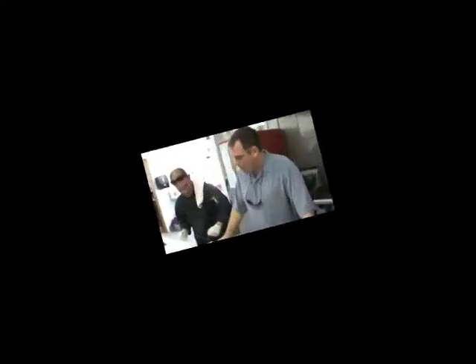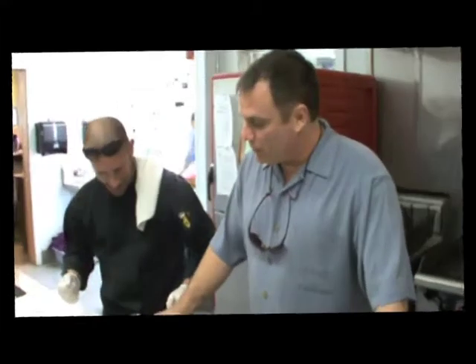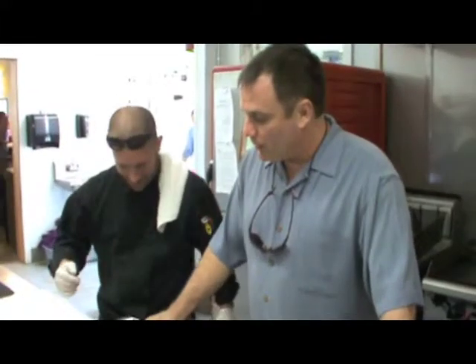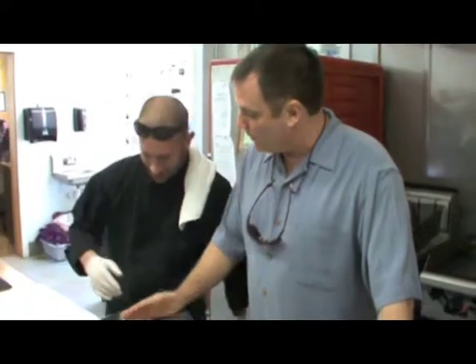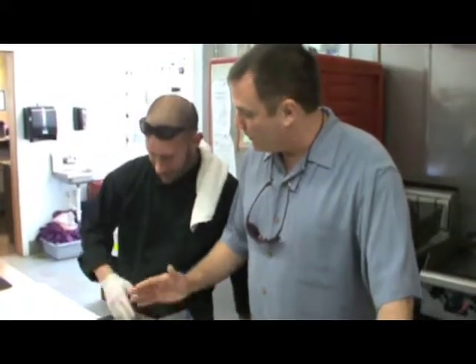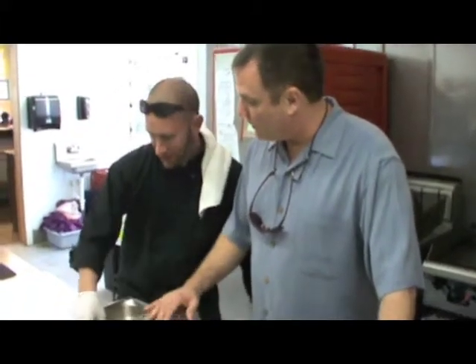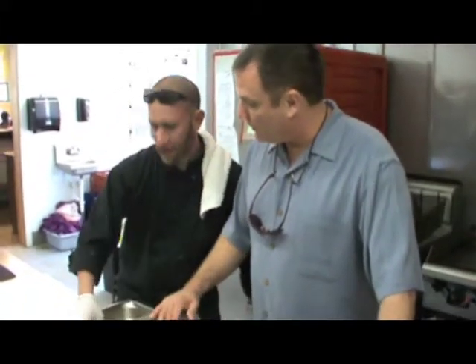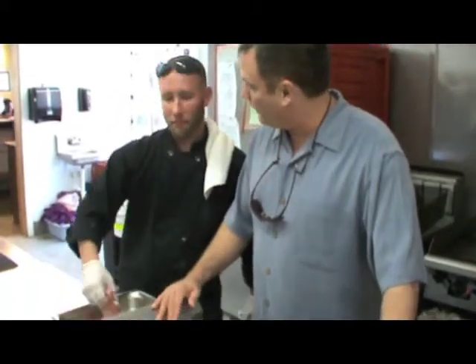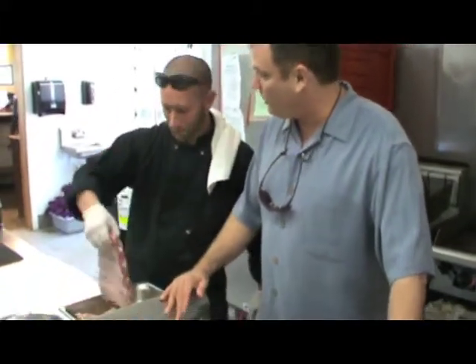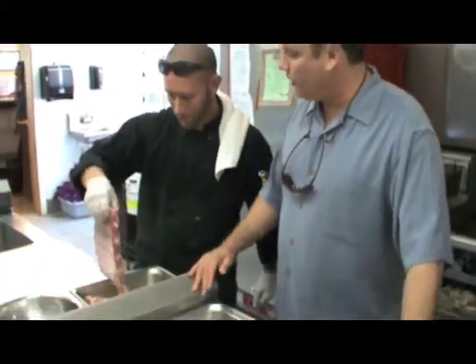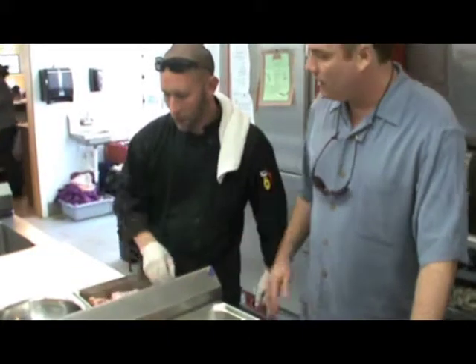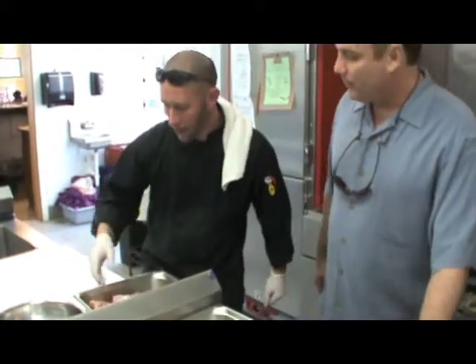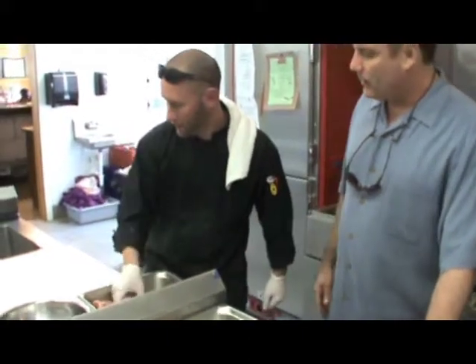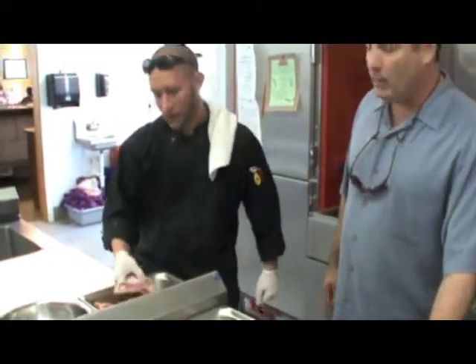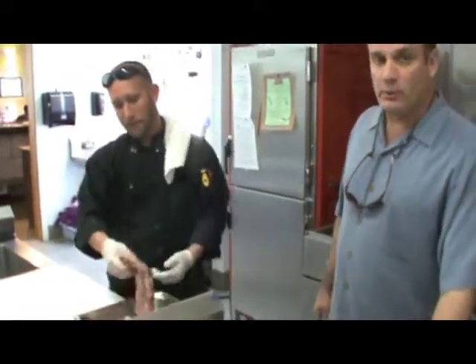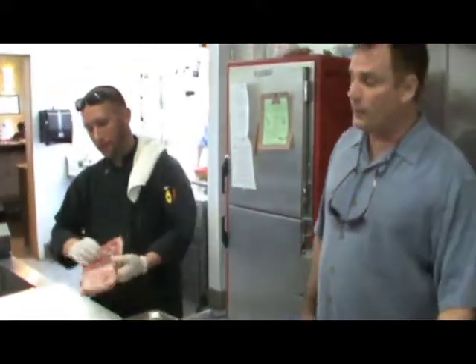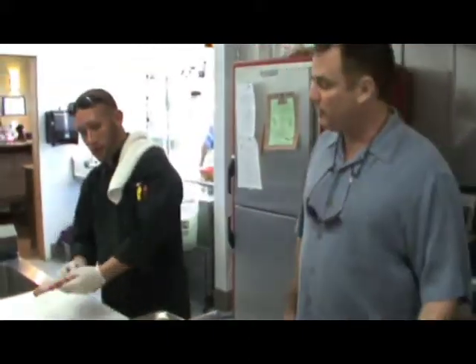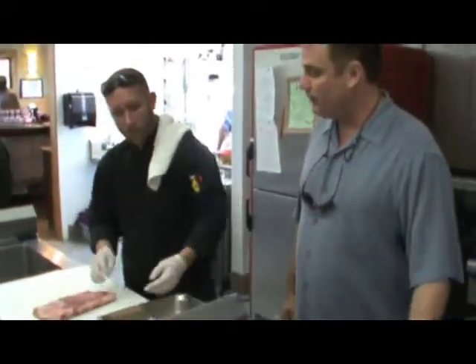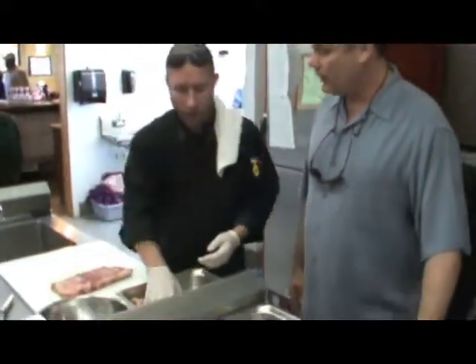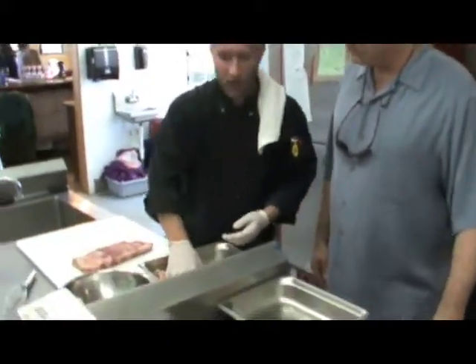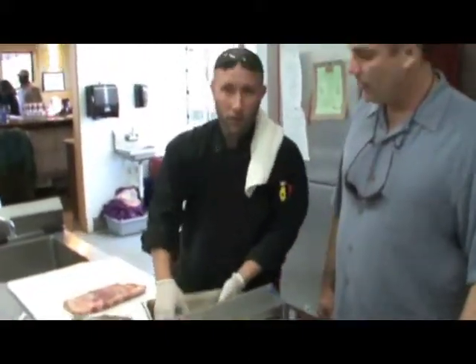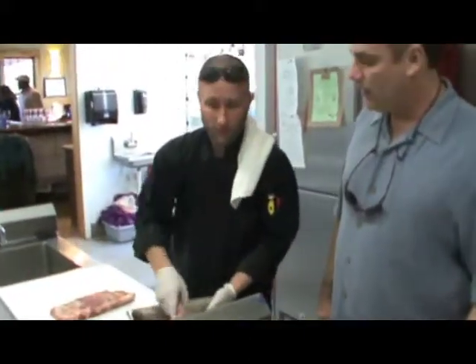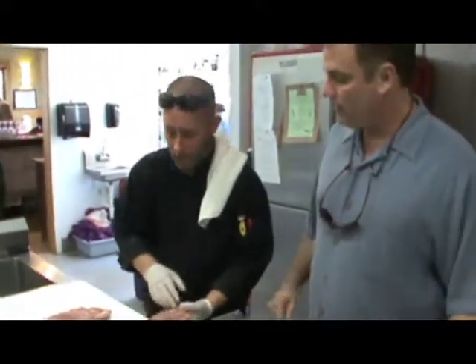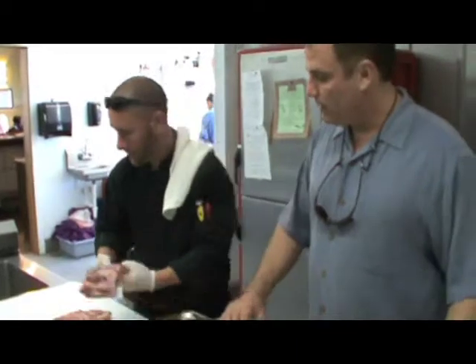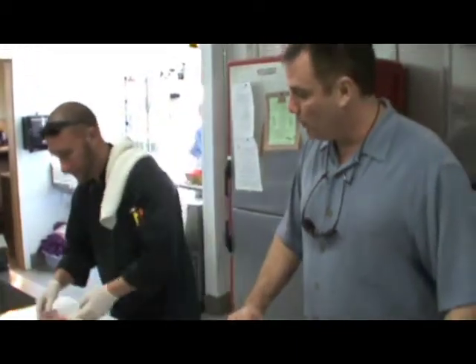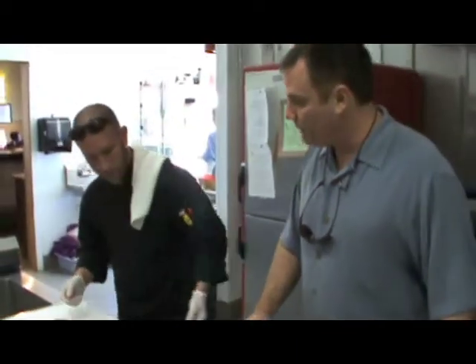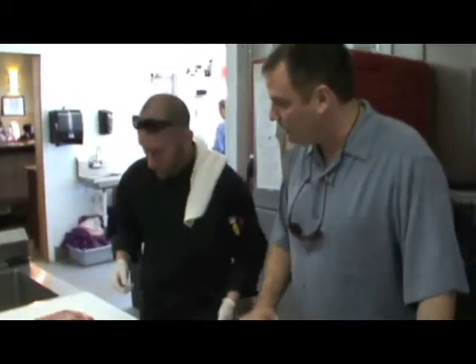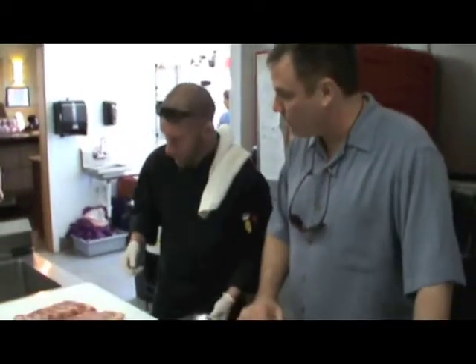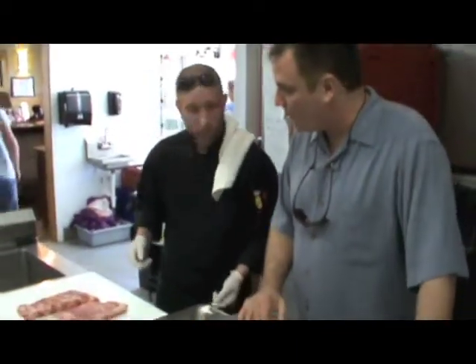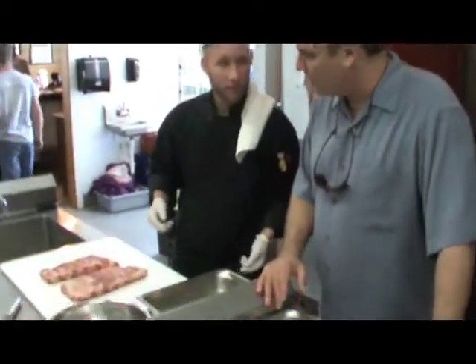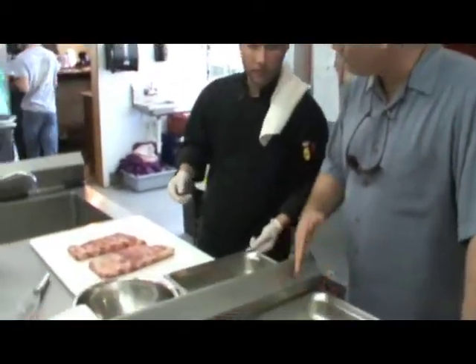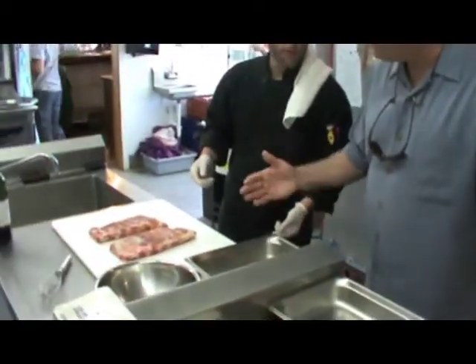We're going to do a rib rub - barbecue dry ribs. What we have here is St. Louis style ribs. What's the difference with St. Louis dry ribs? They're cheaper.